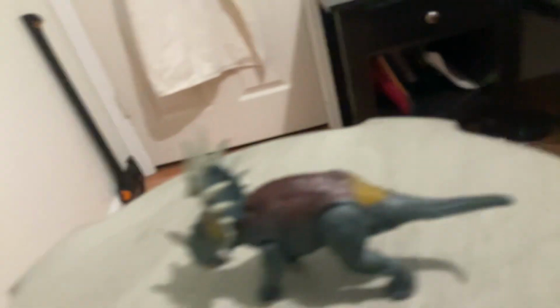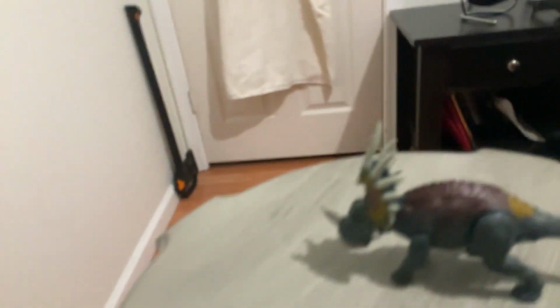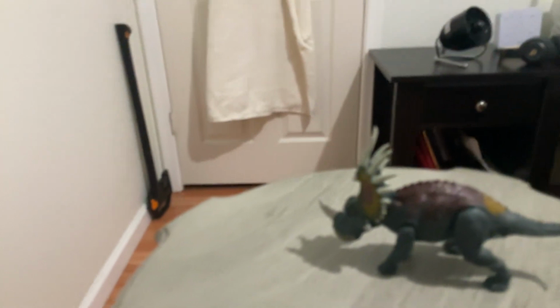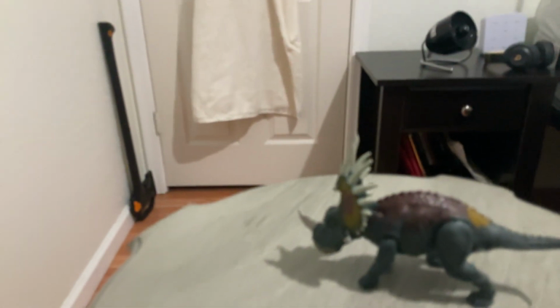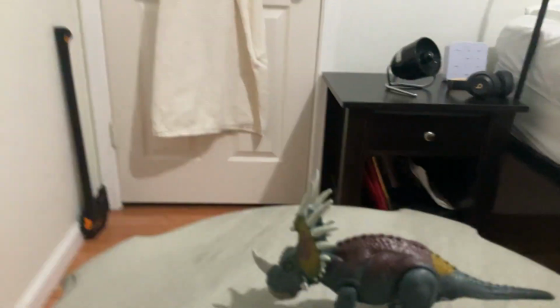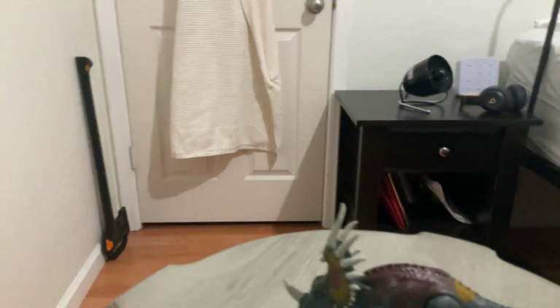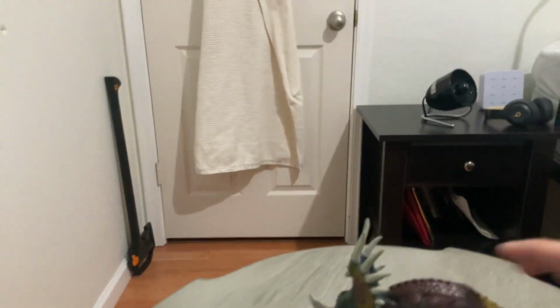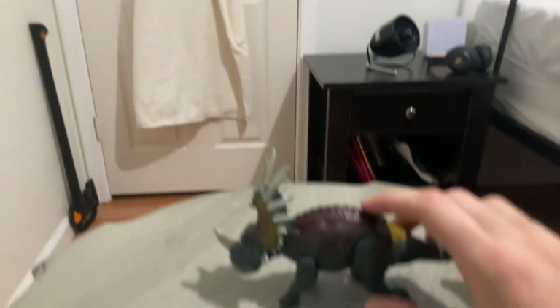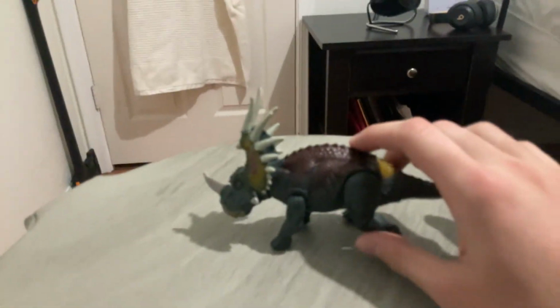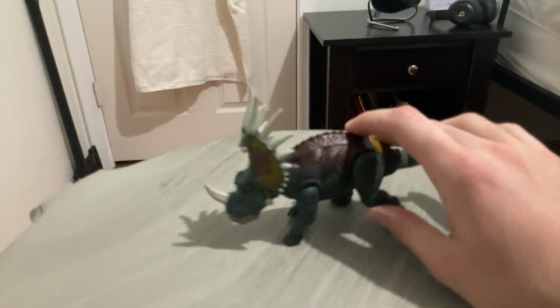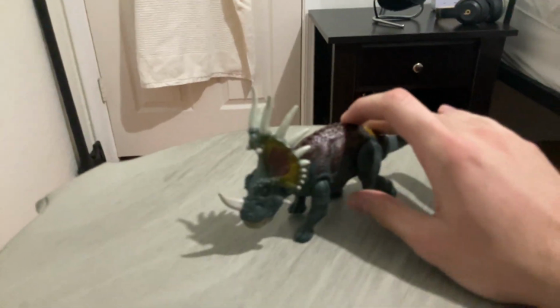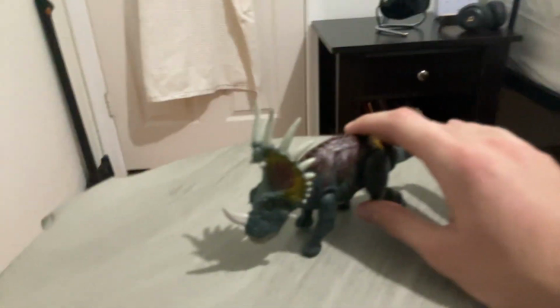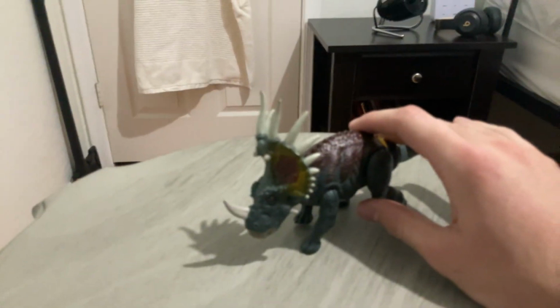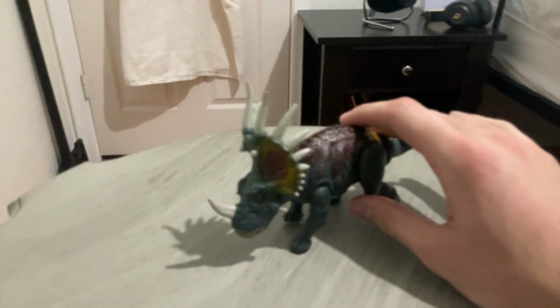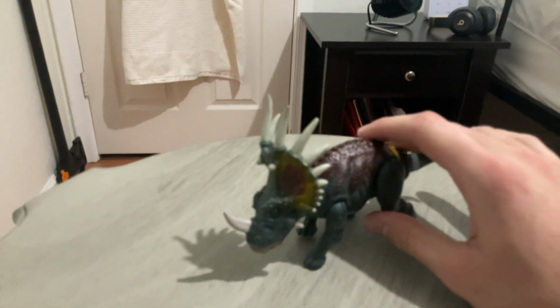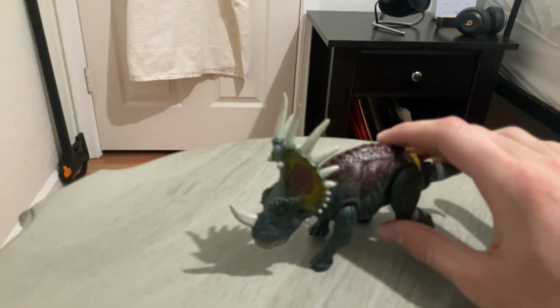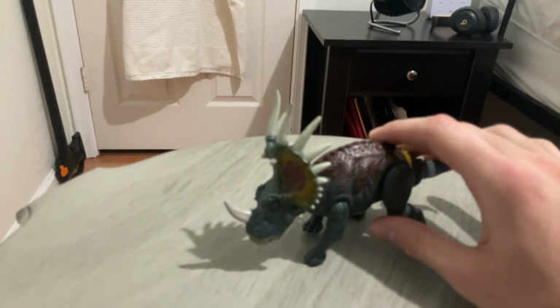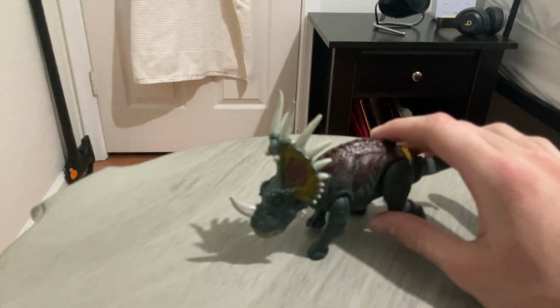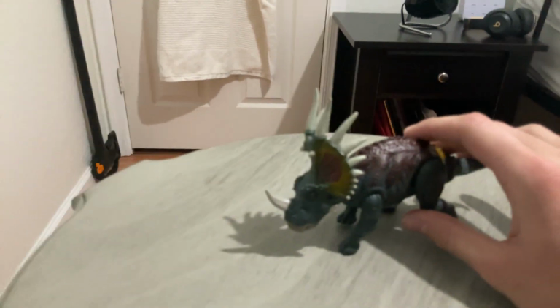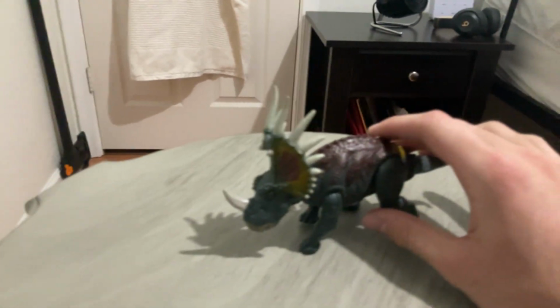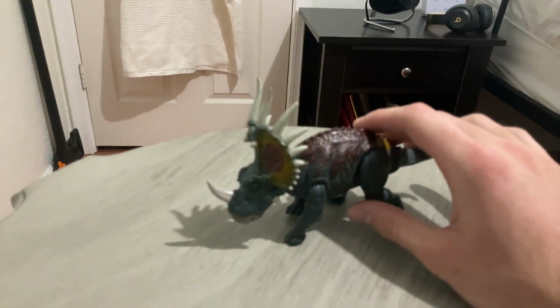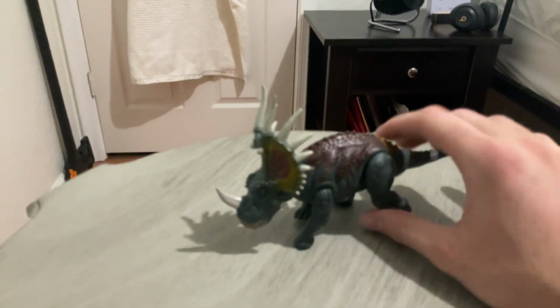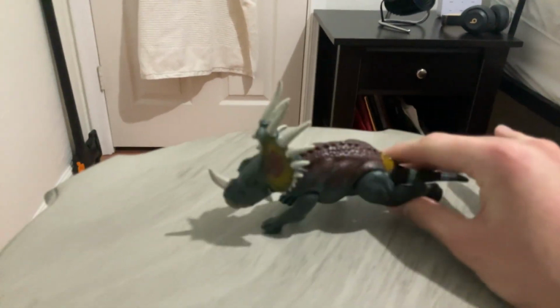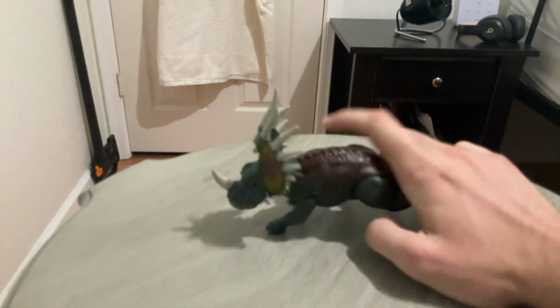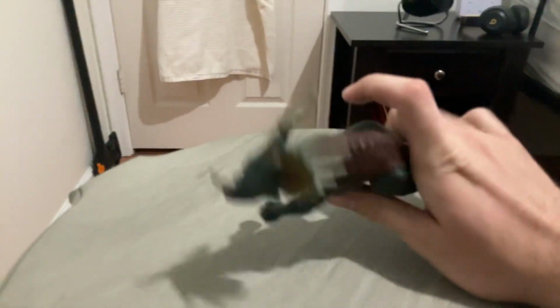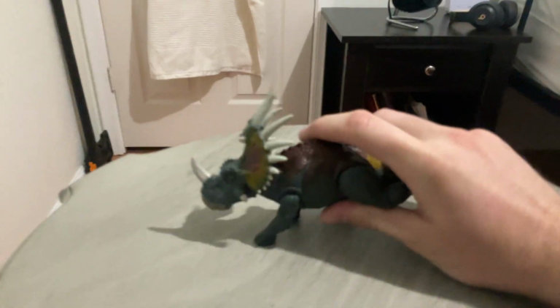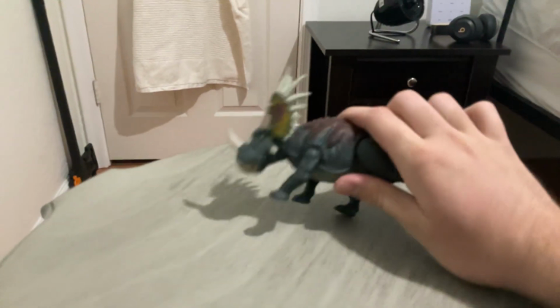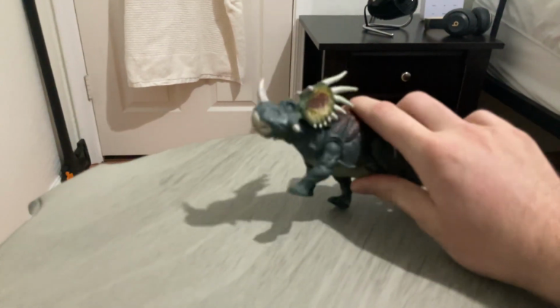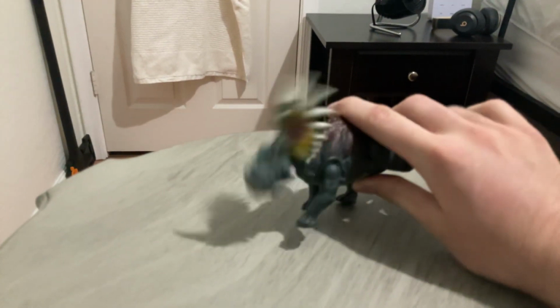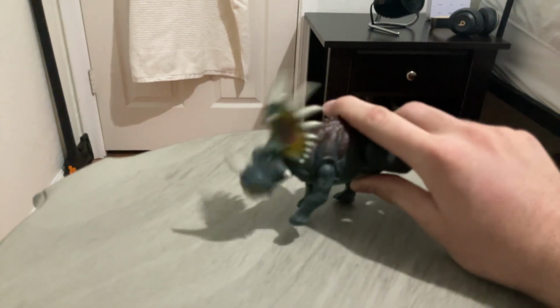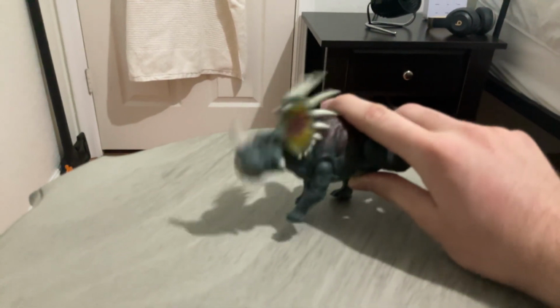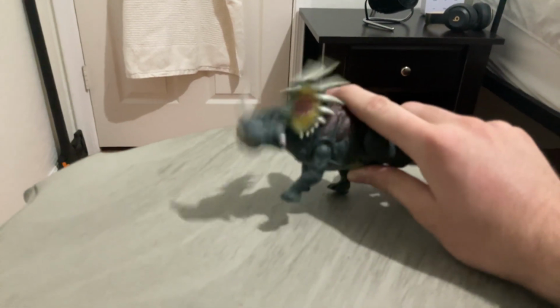Alright, and then the action feature. They gave this thing a good action feature. It's about the same as the Fallen Kingdom Triceratops, except for this one you push down on the tail to make its head go up instead of pushing a button in the middle of the chest.